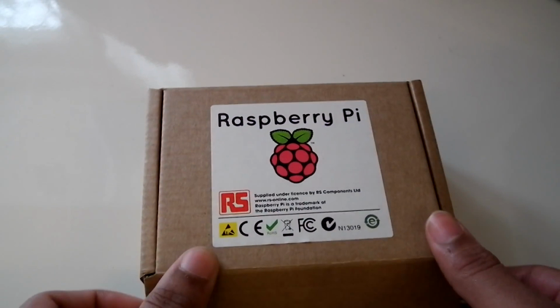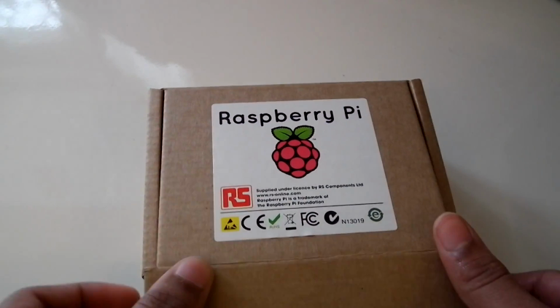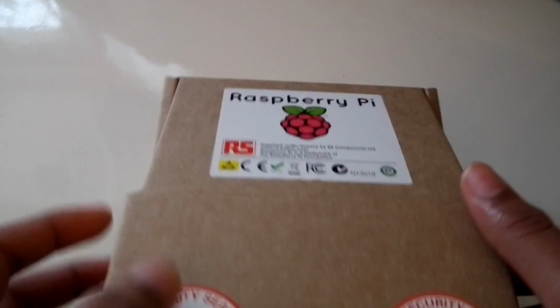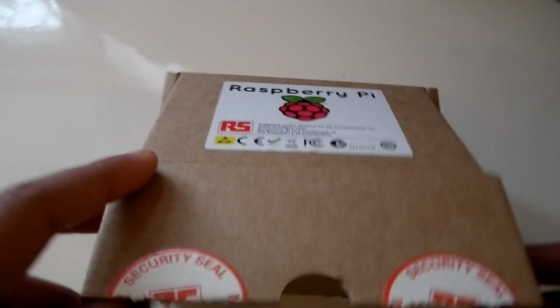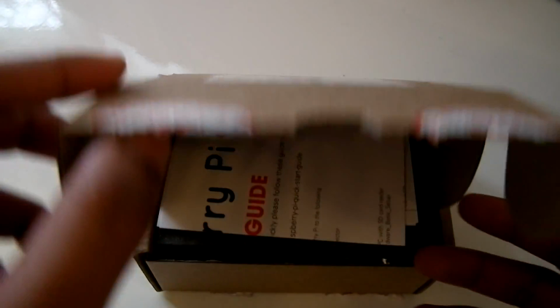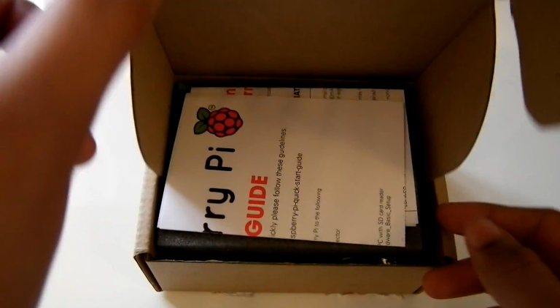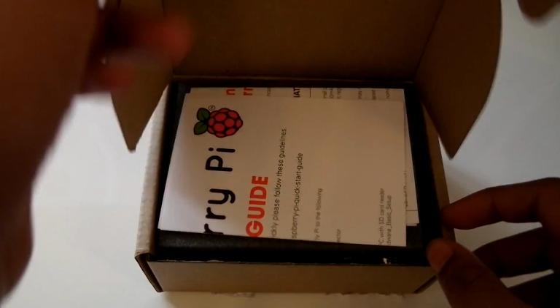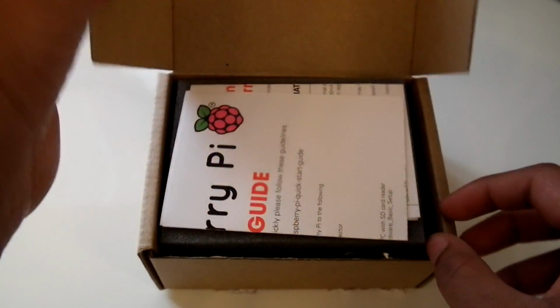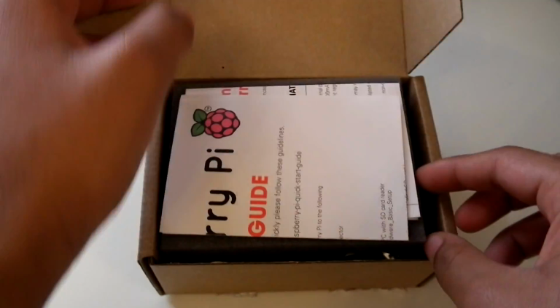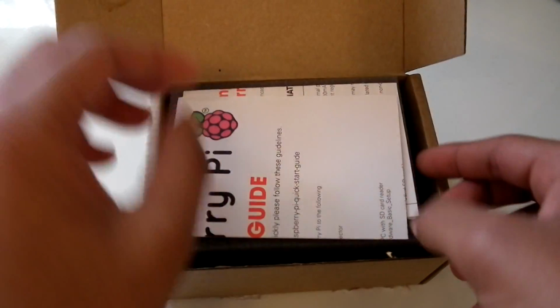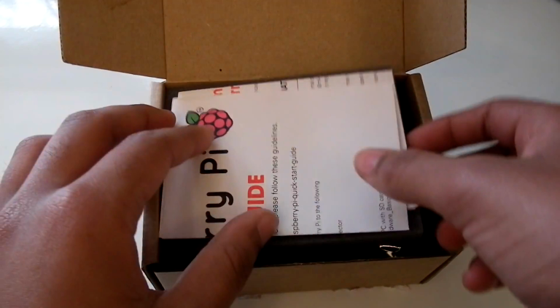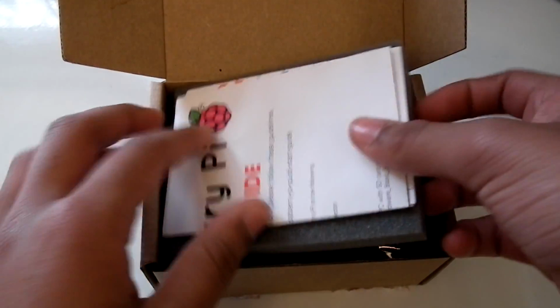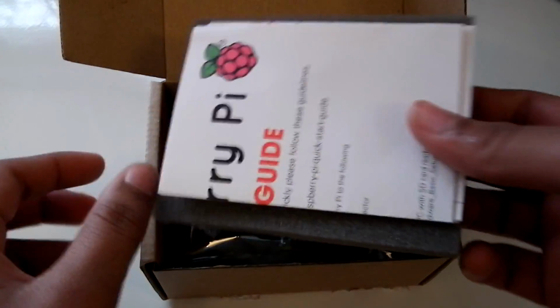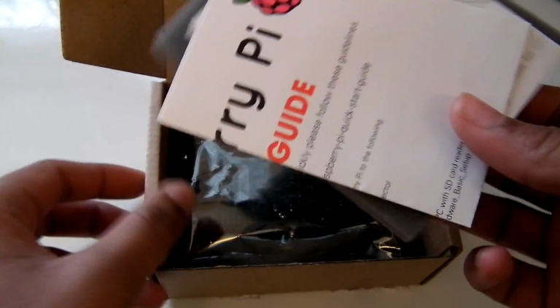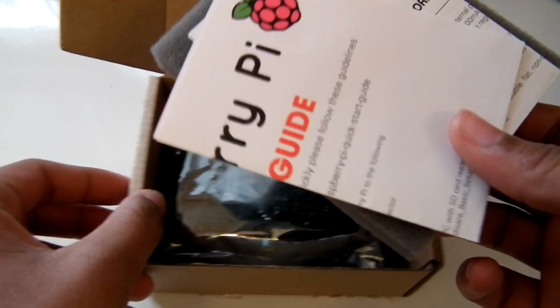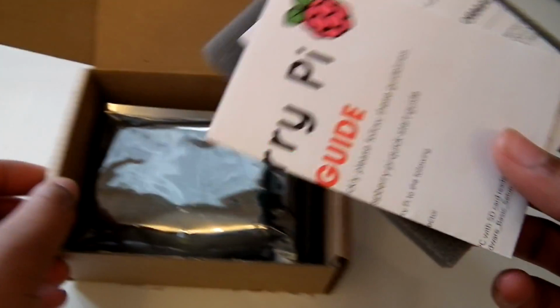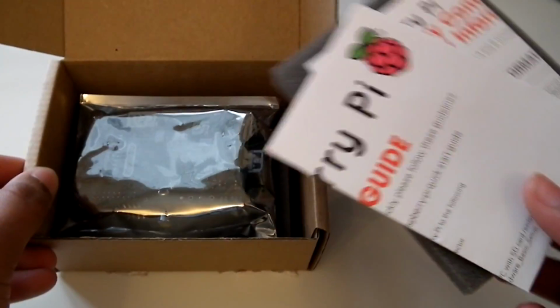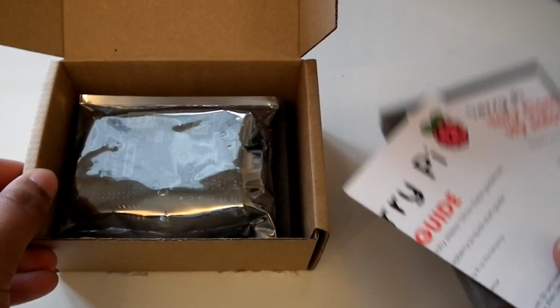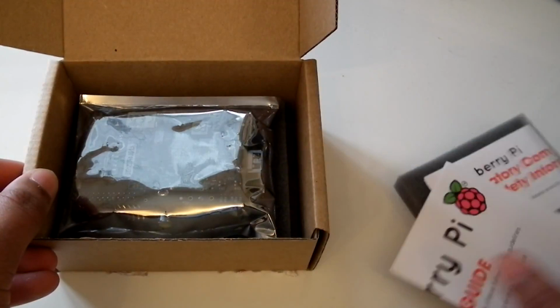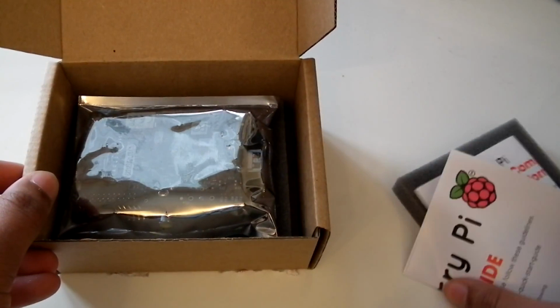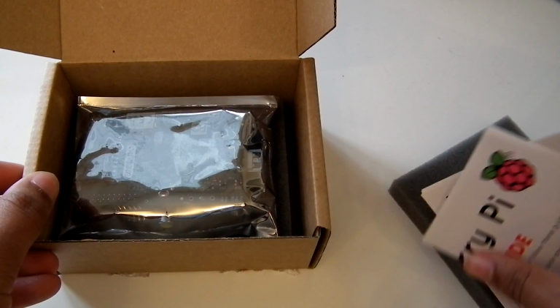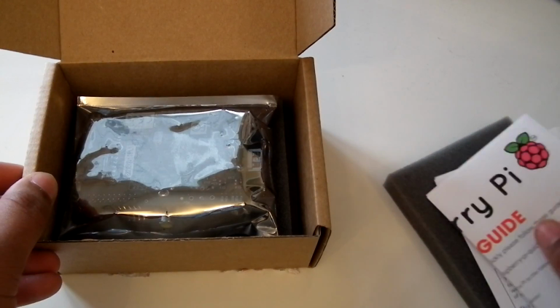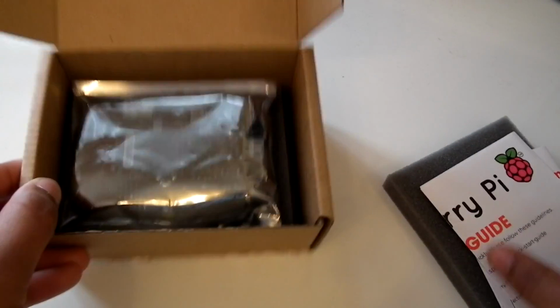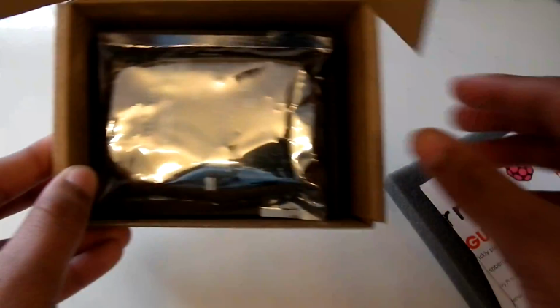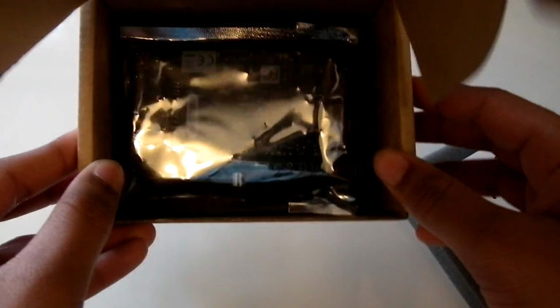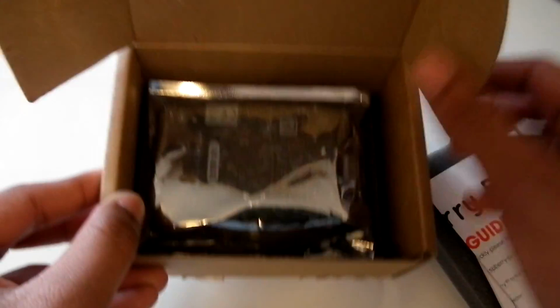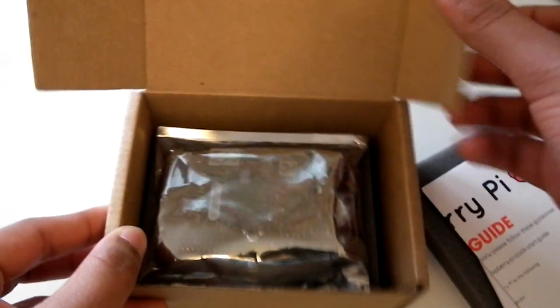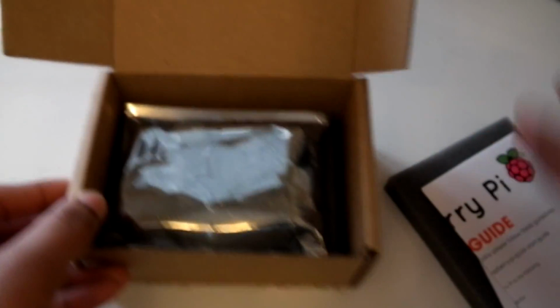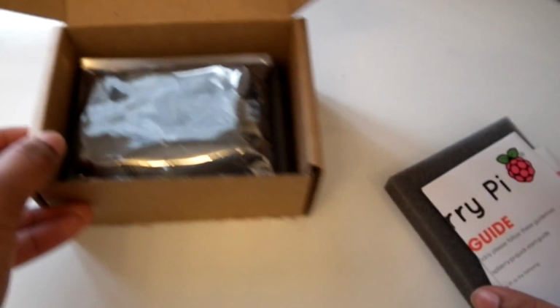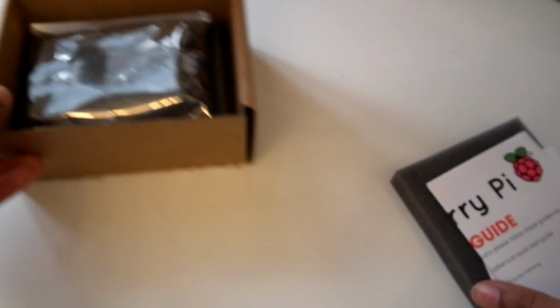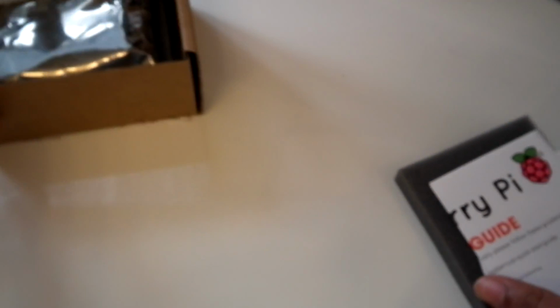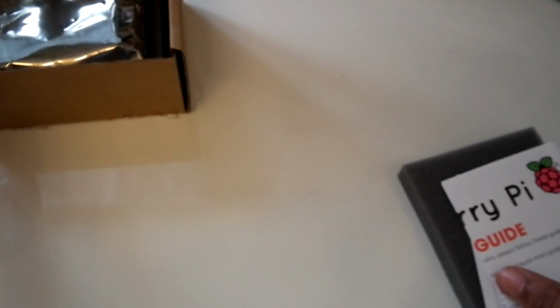So let's get into the box. Here are the manuals and here's the Raspberry Pi, but we'll leave that for a second.